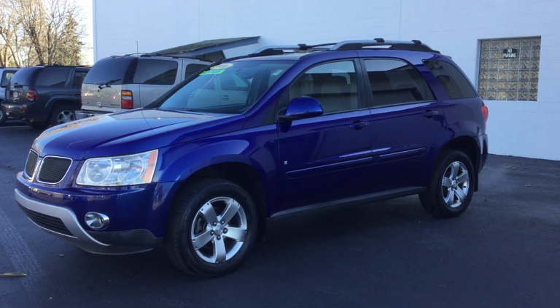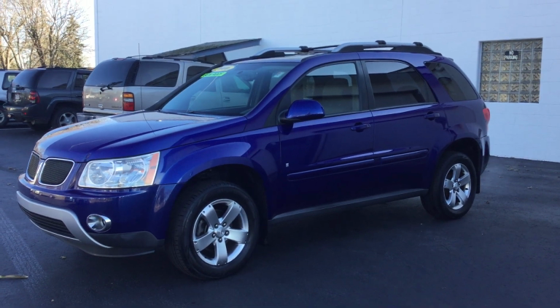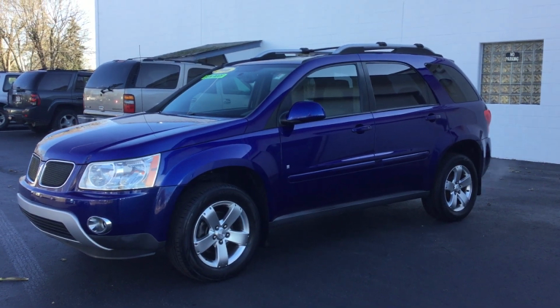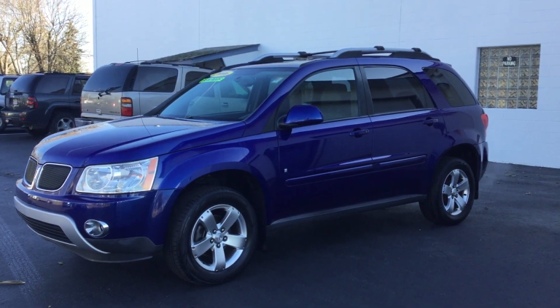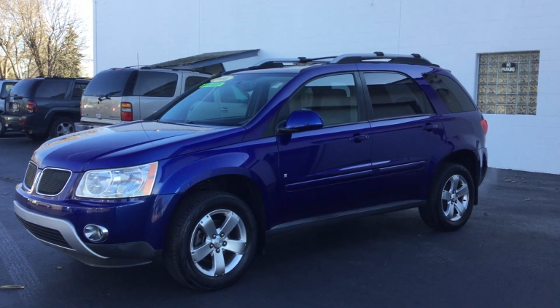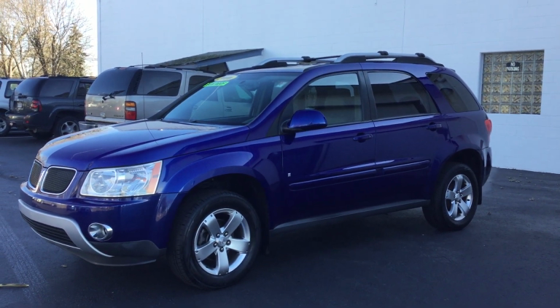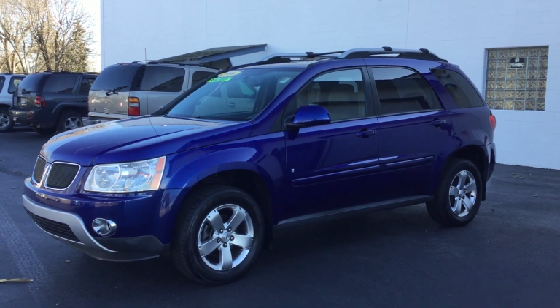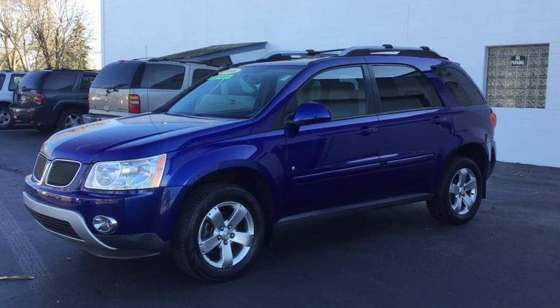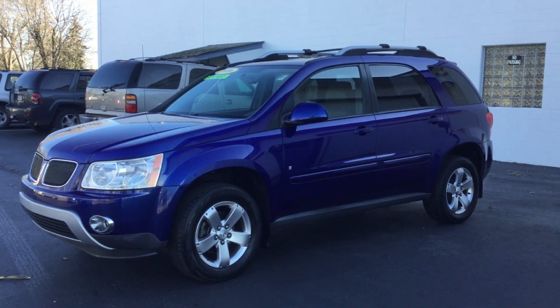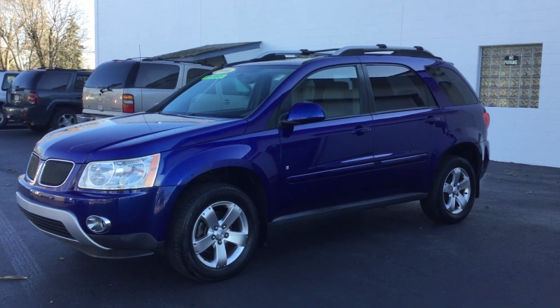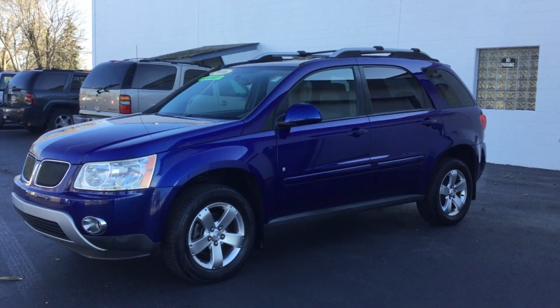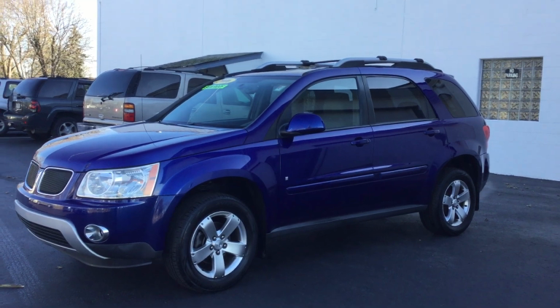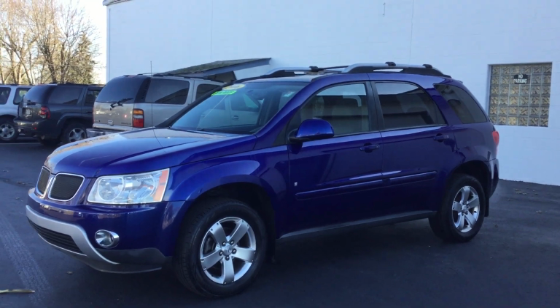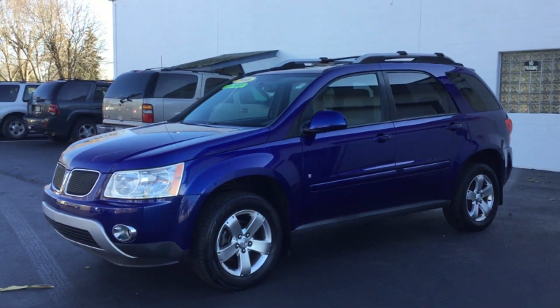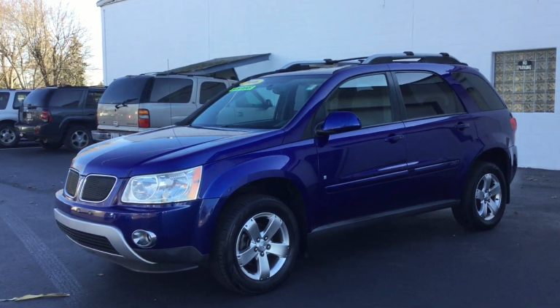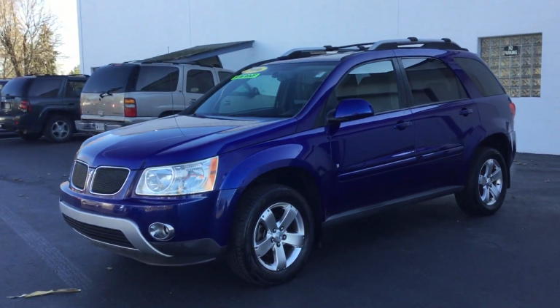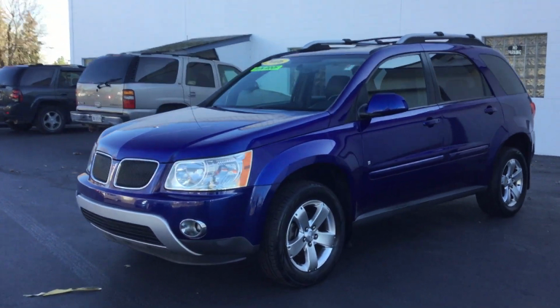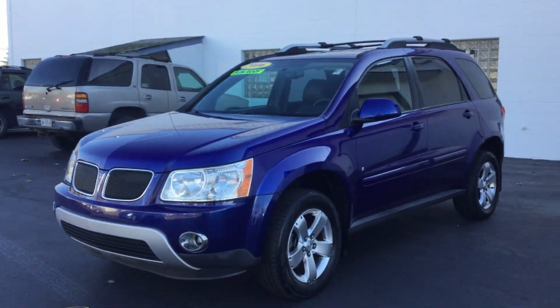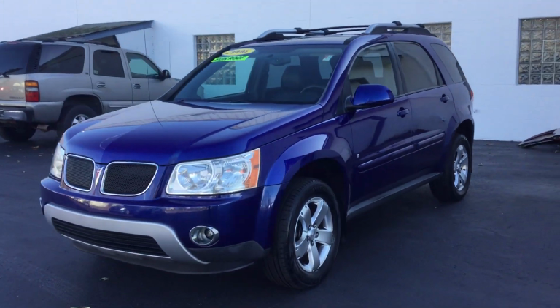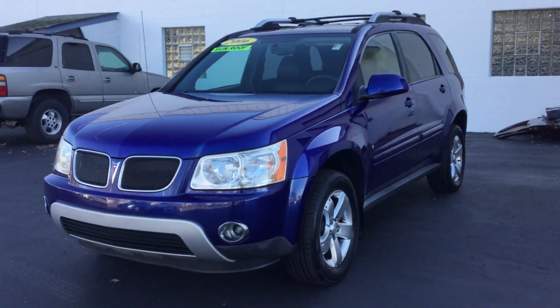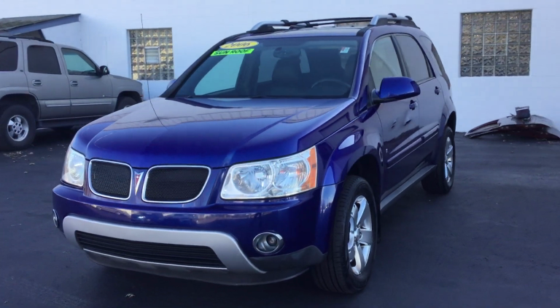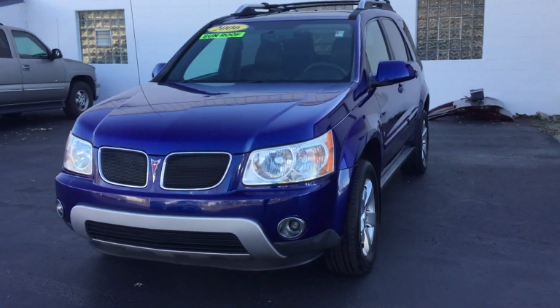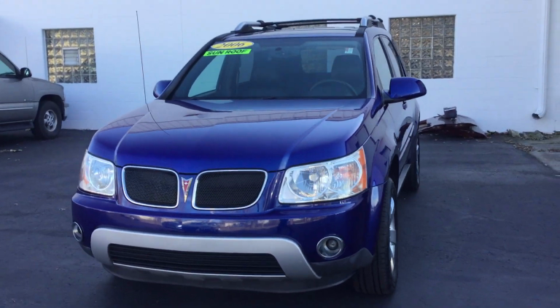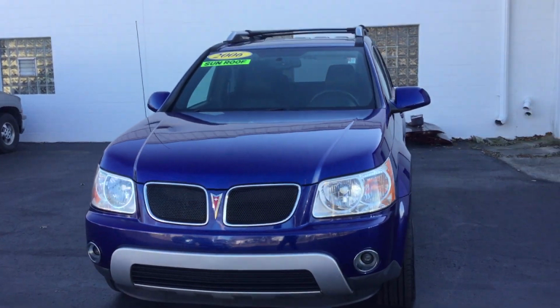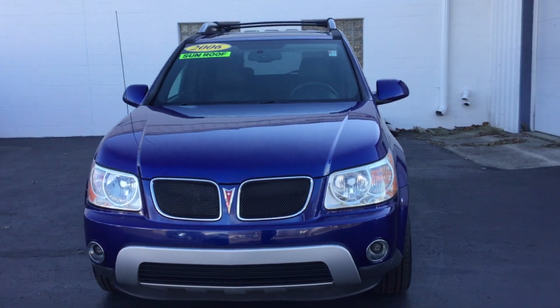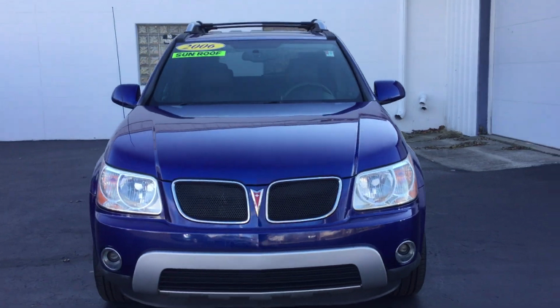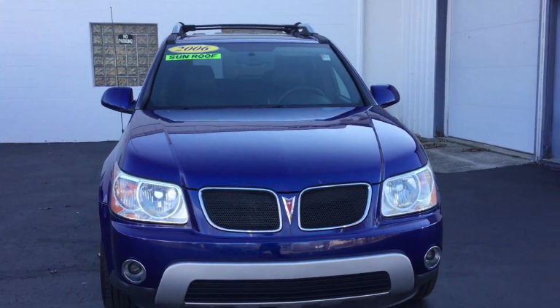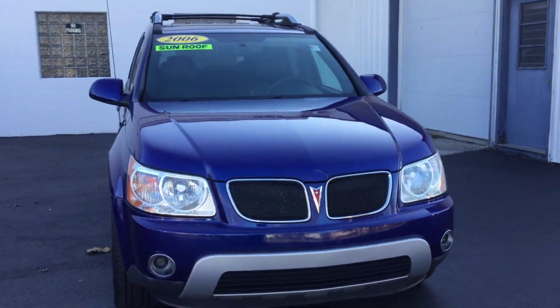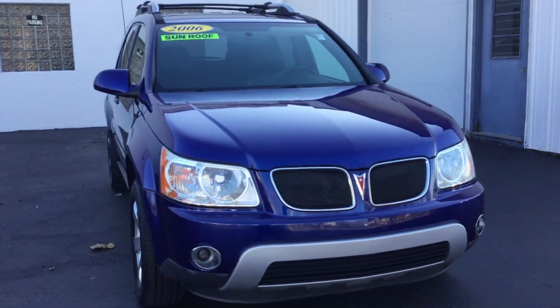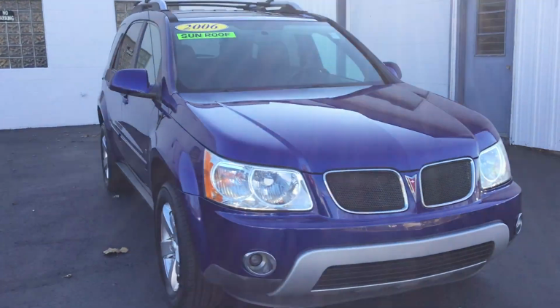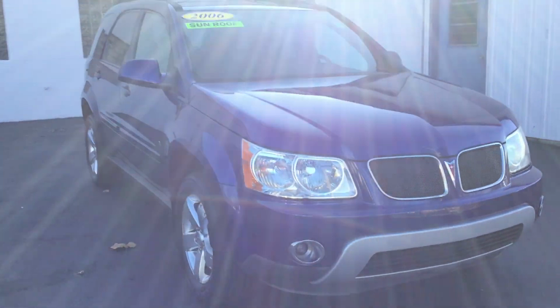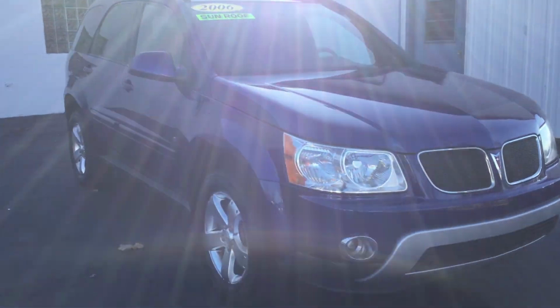Hi, I'm Carly with Smith Chevrolet of Lowell and this is our 2006 Pontiac Torrent. This SUV has a V6 engine. It is equivalent to Chevrolet's version of the Equinox.